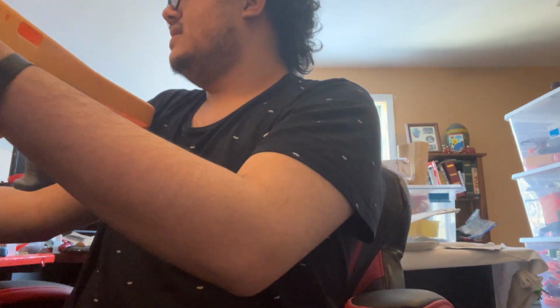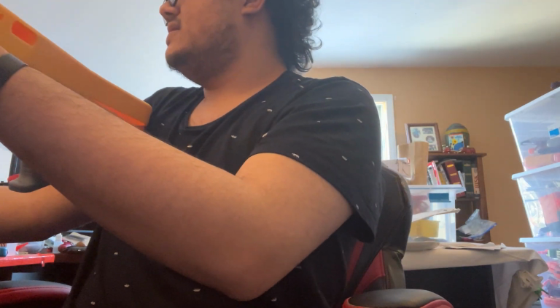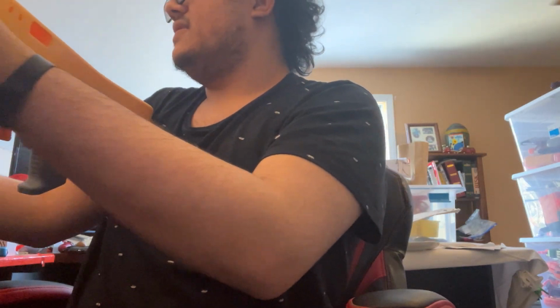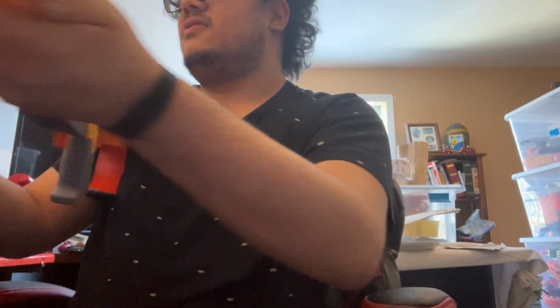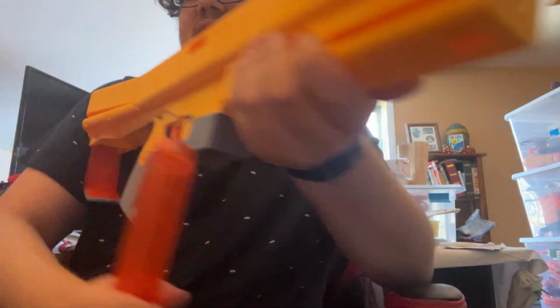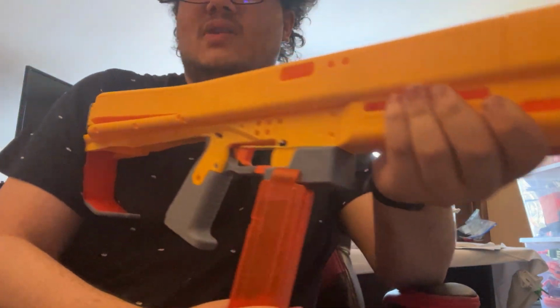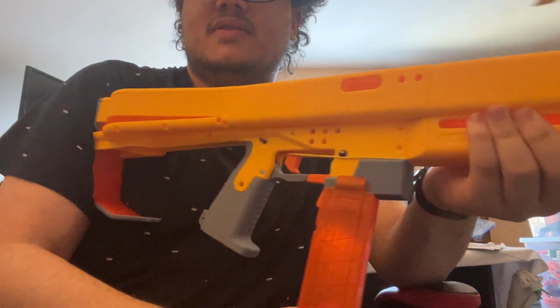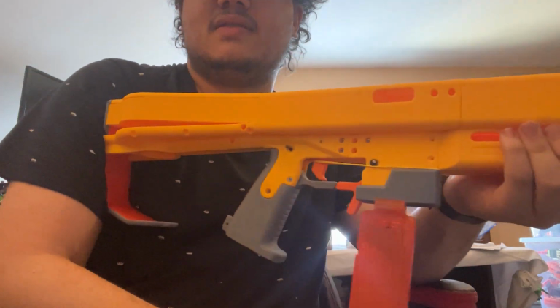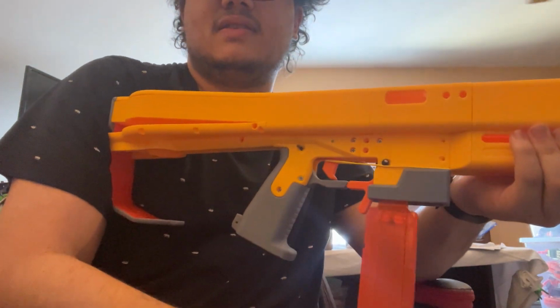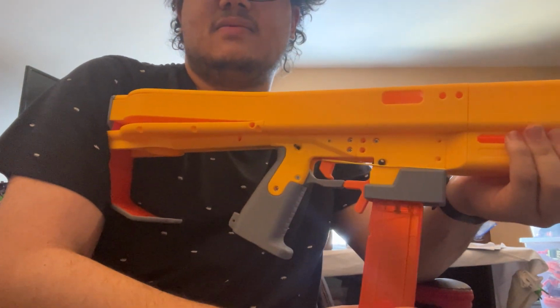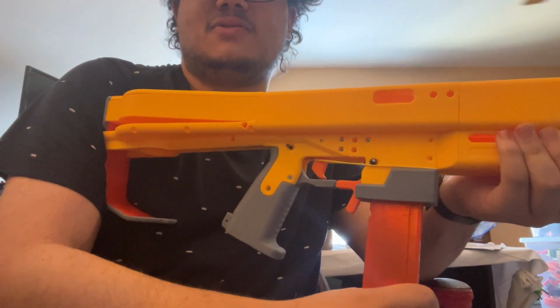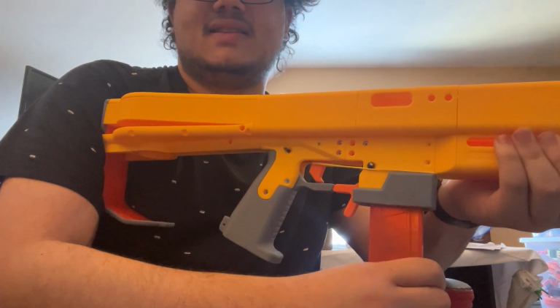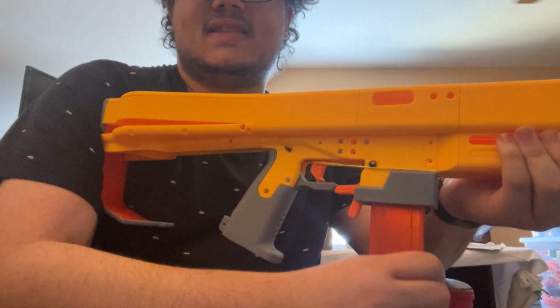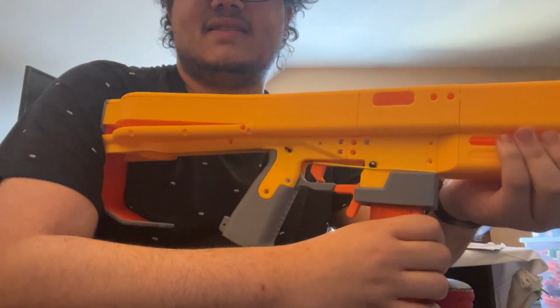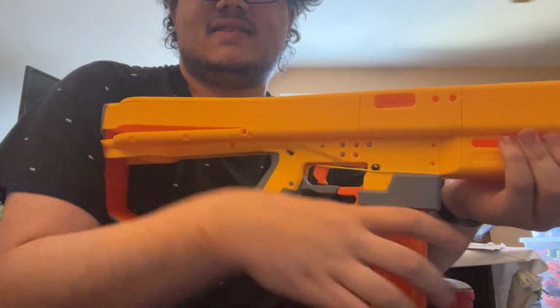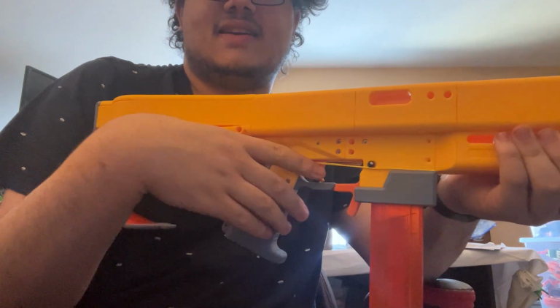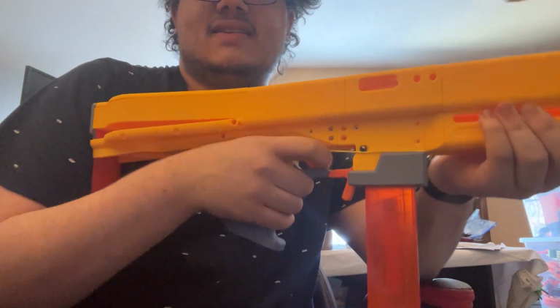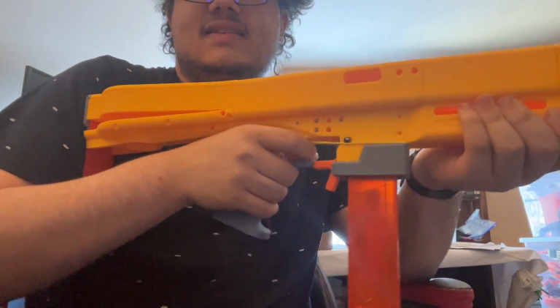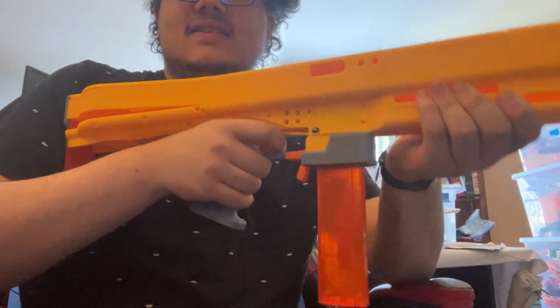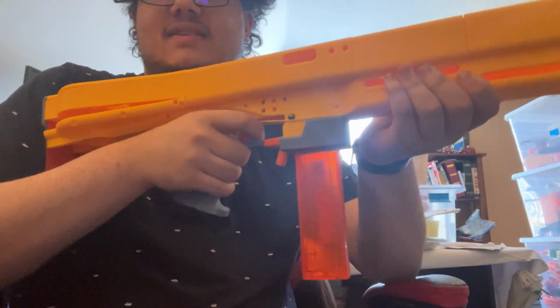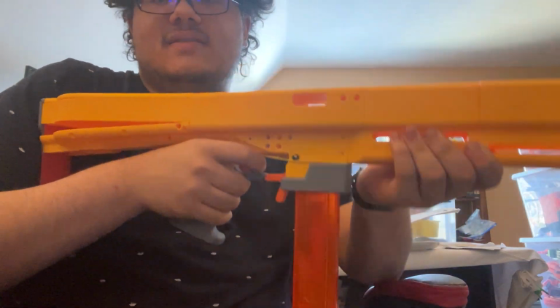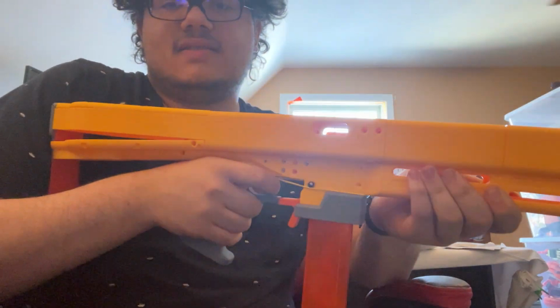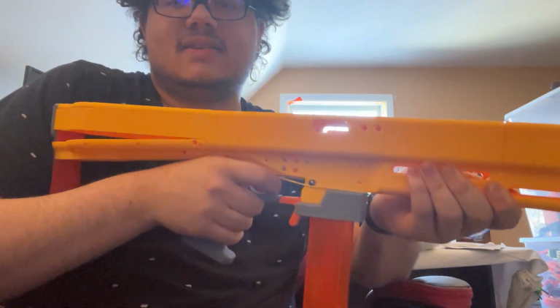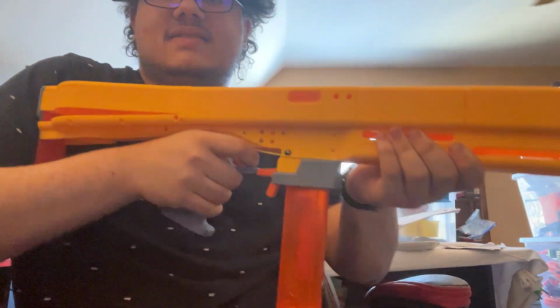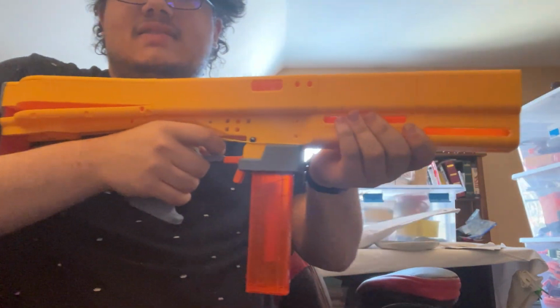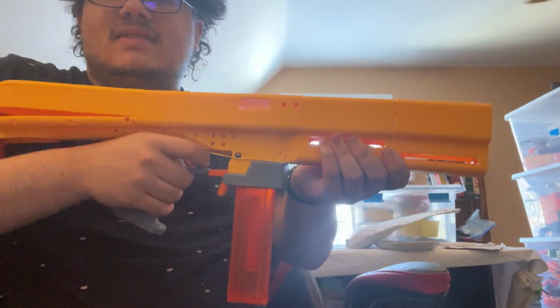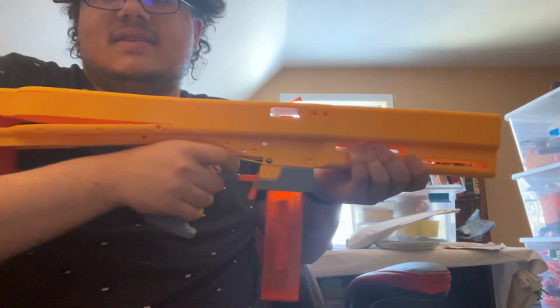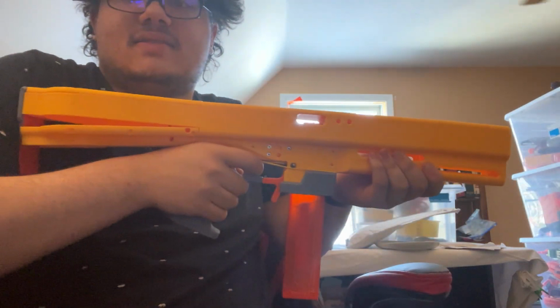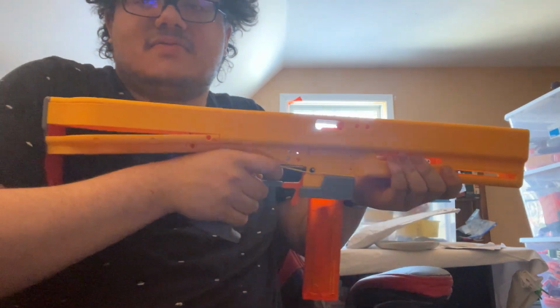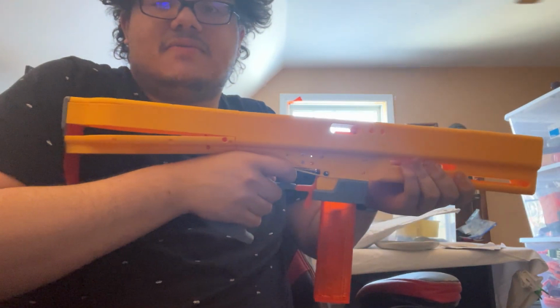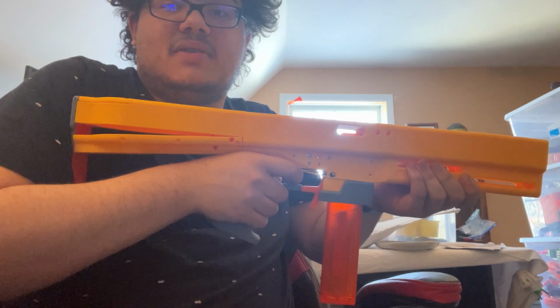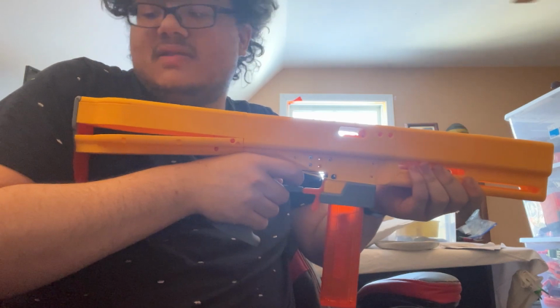Let's see if I can do a mag swap while still holding this together. Oh yeah, there you go. So that is roughly what it will look like.